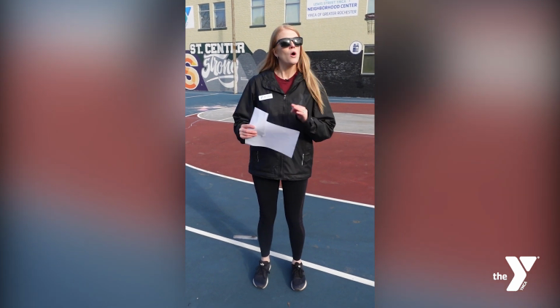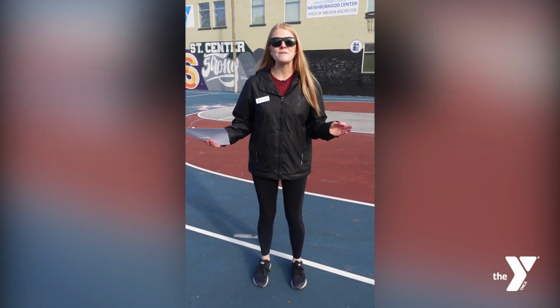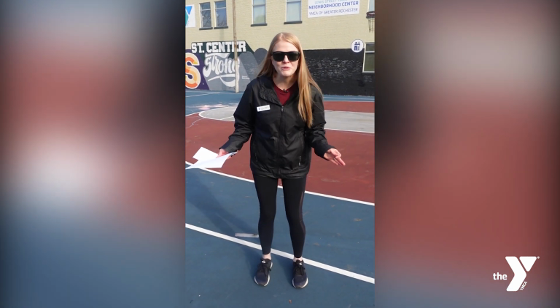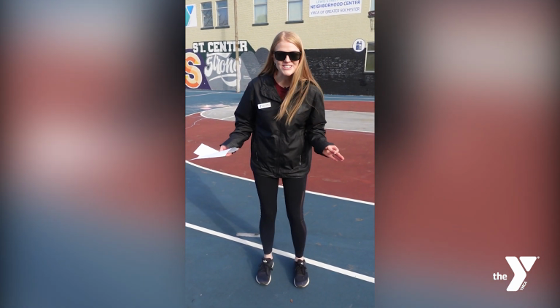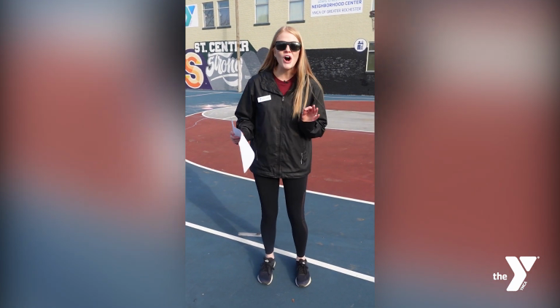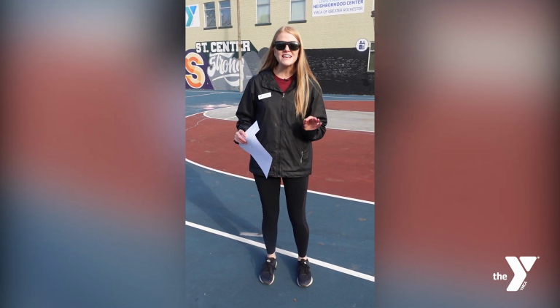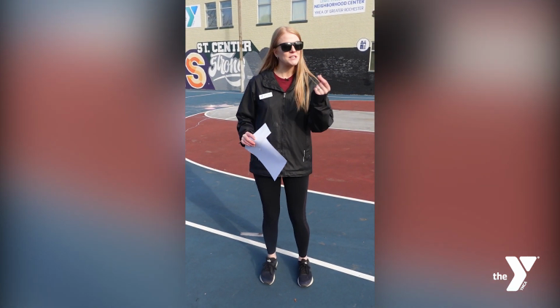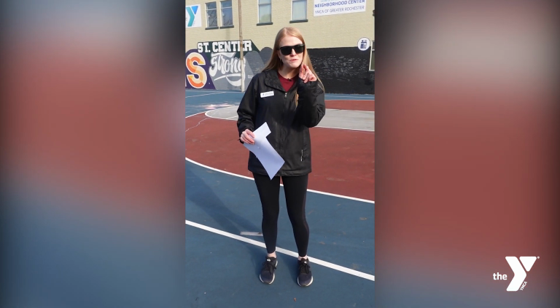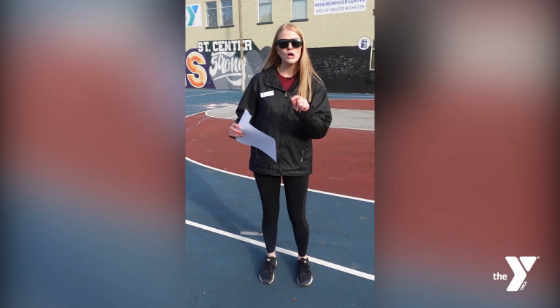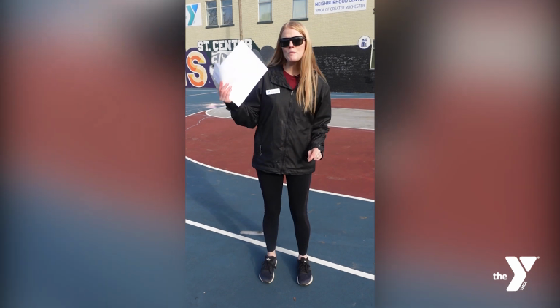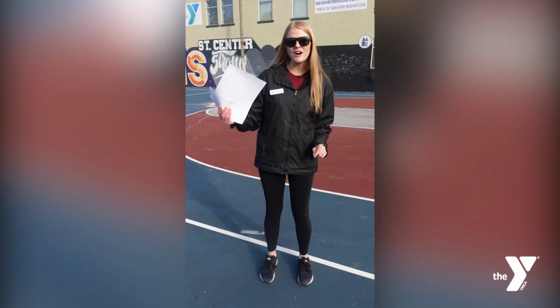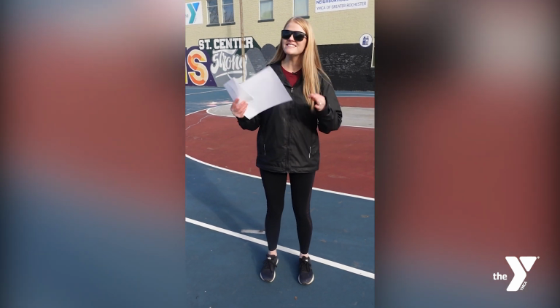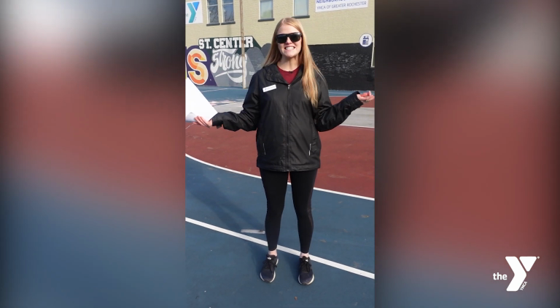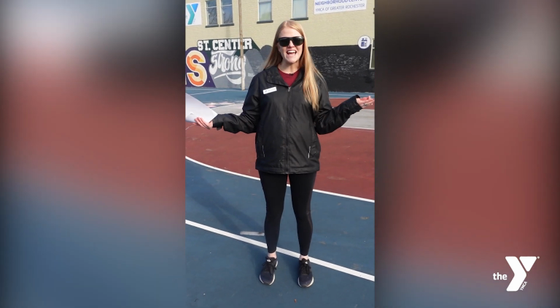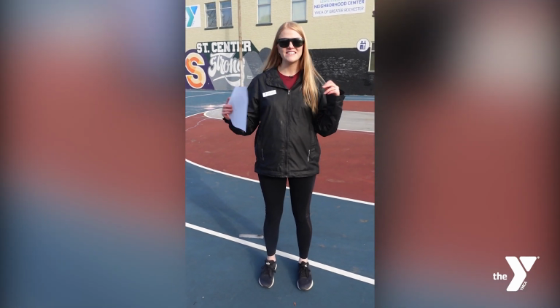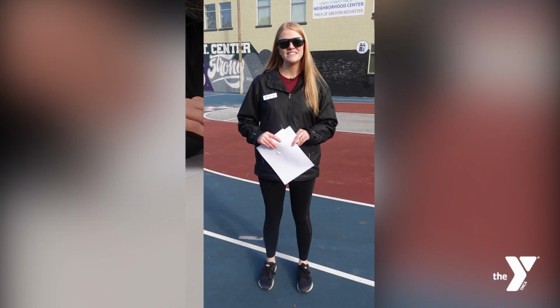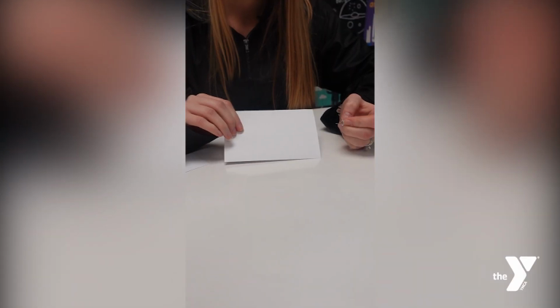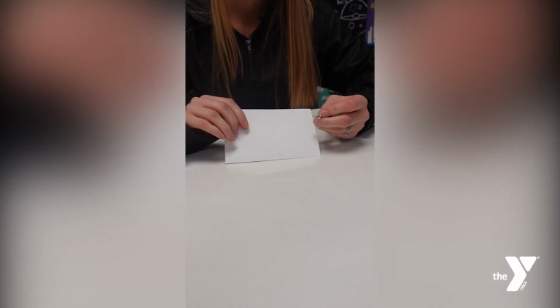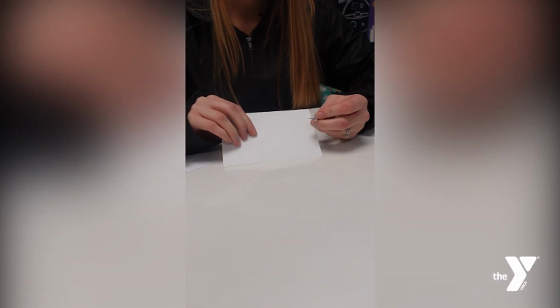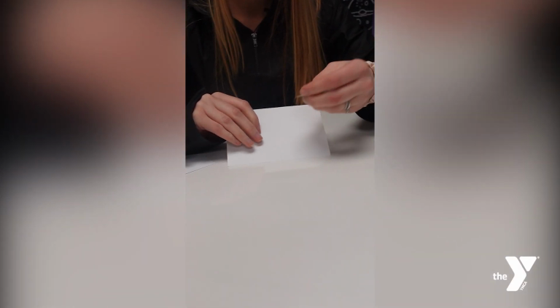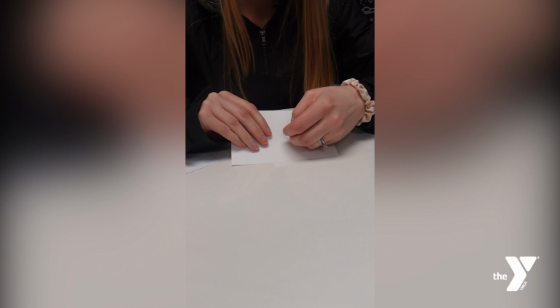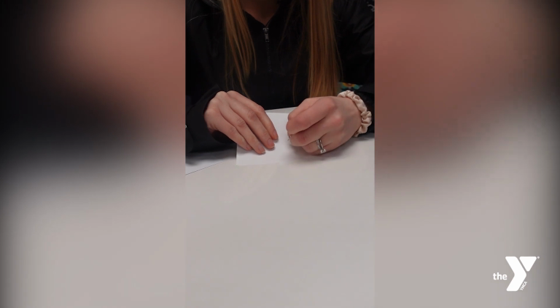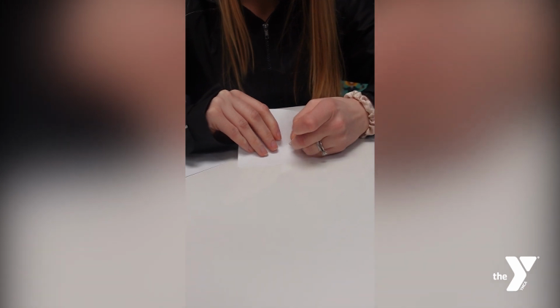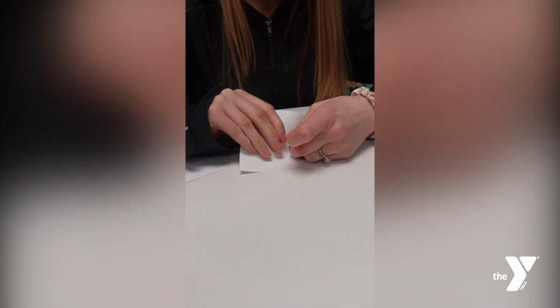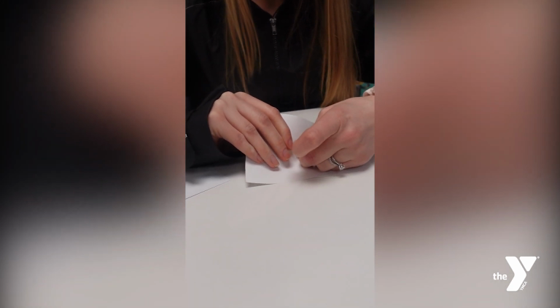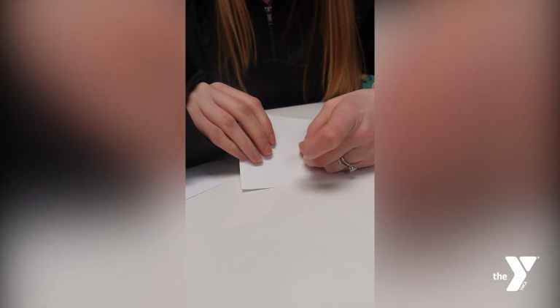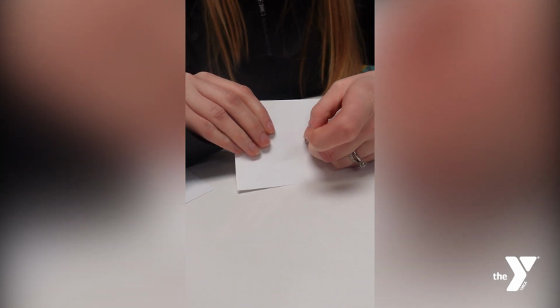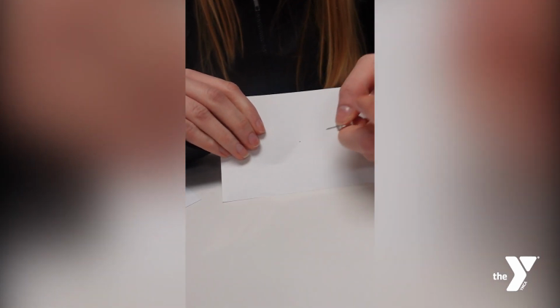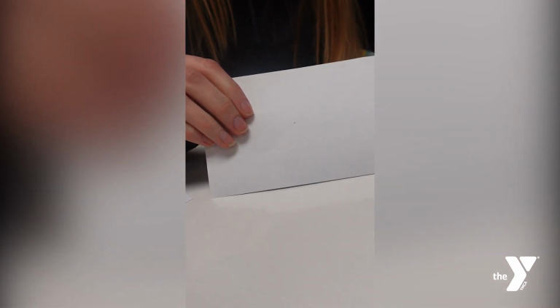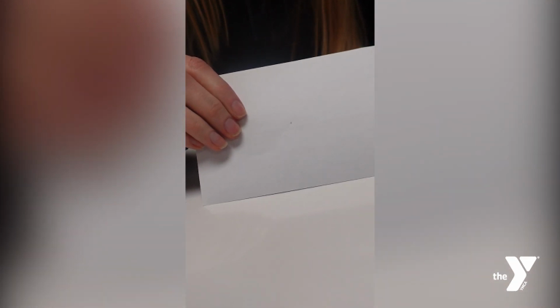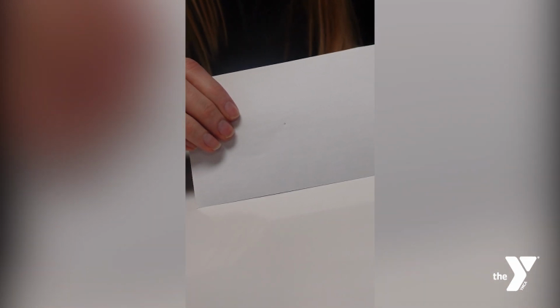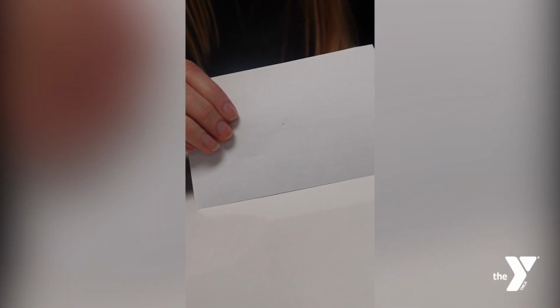We're making pinhole projectors and all you need is a push pin, two paper cards, and a sunny day. With a pinhole projector, we can watch the shape of the sun change during an eclipse without having to look directly at the sun.